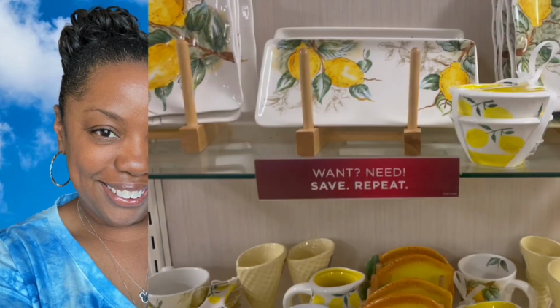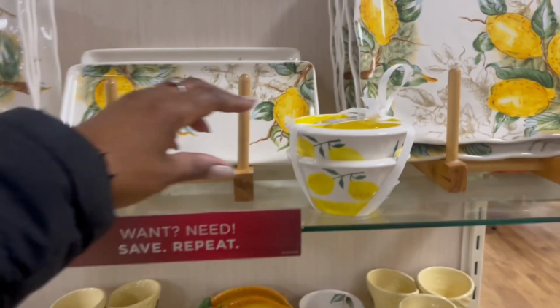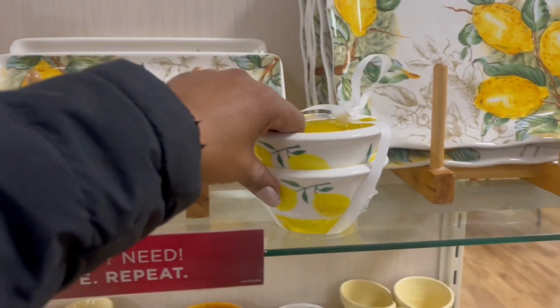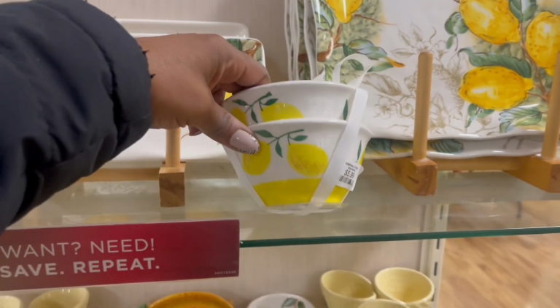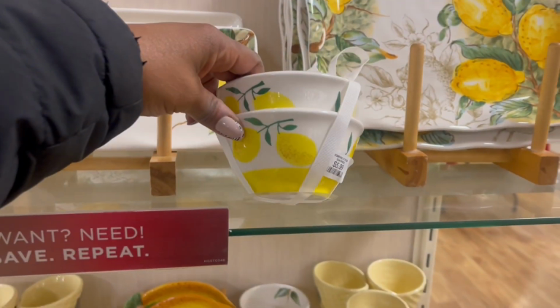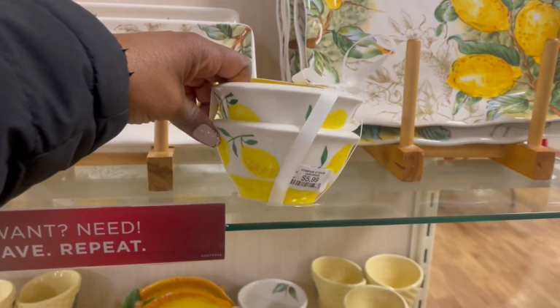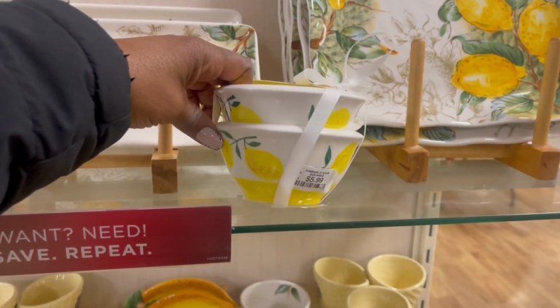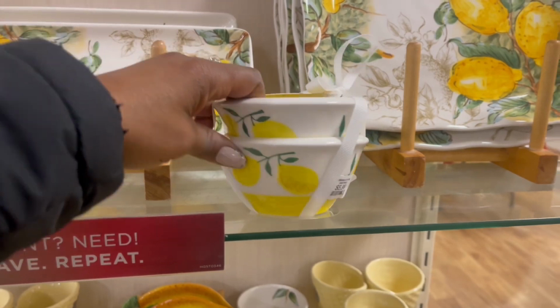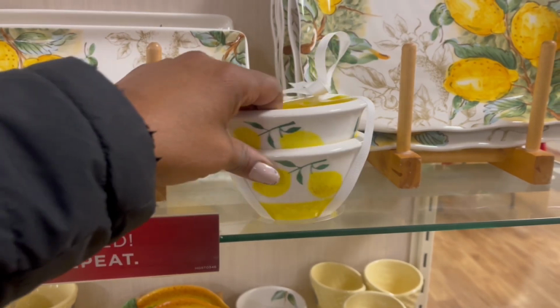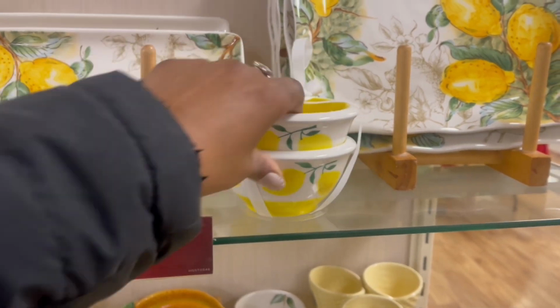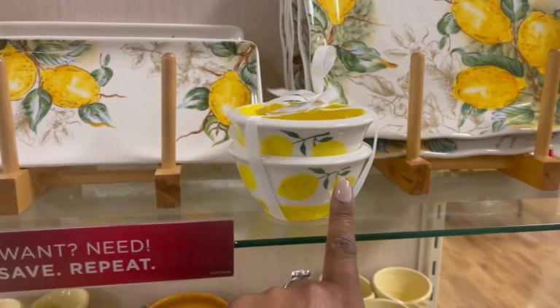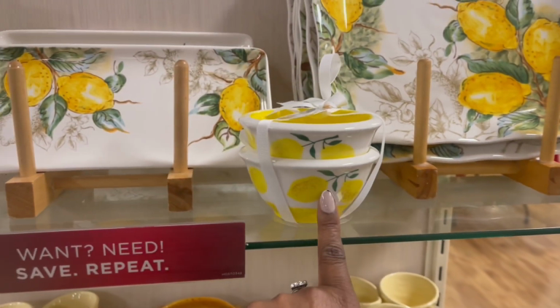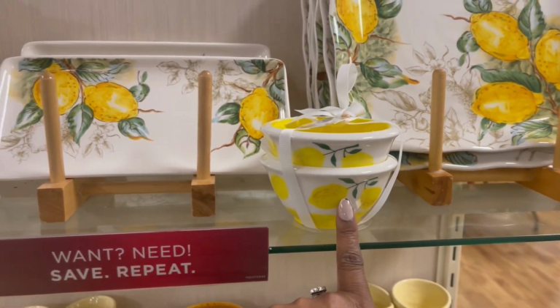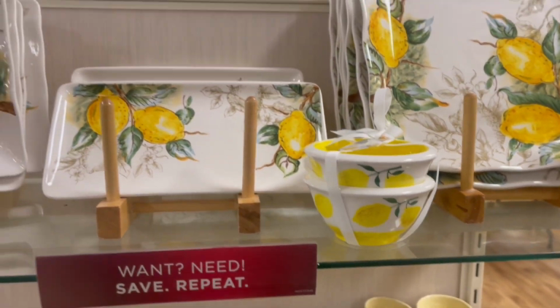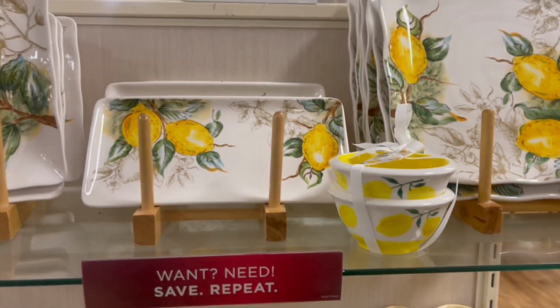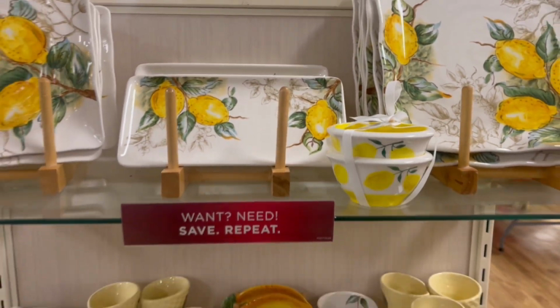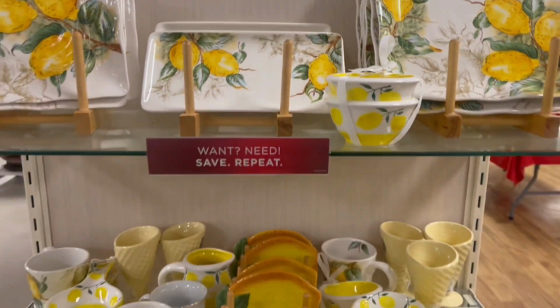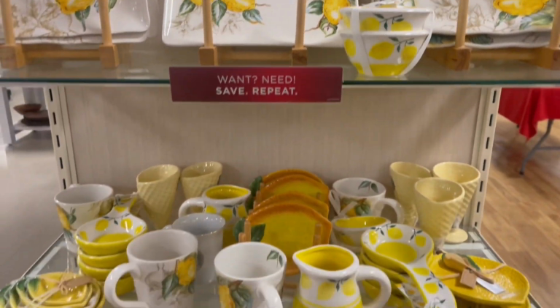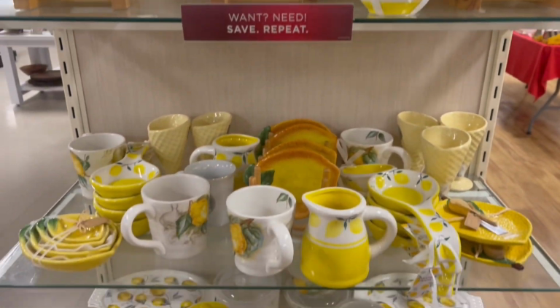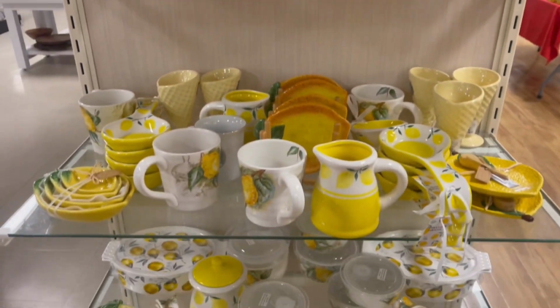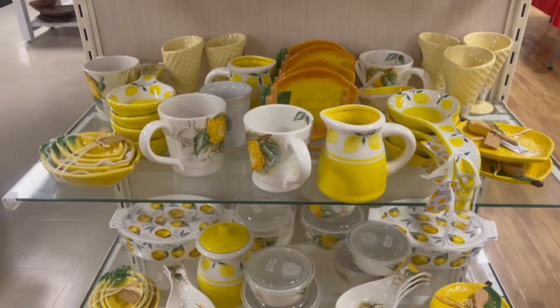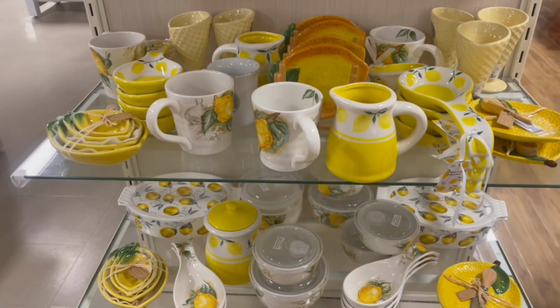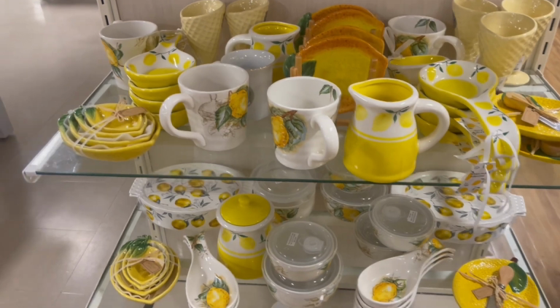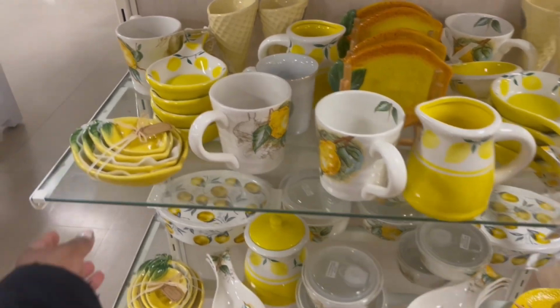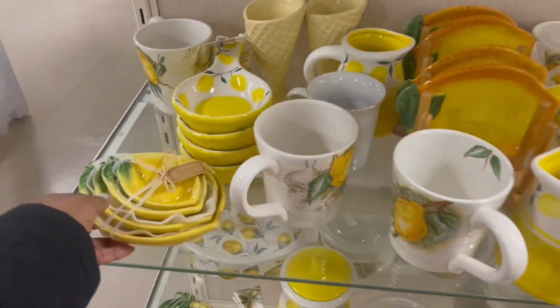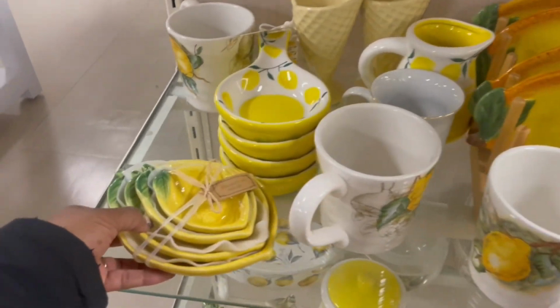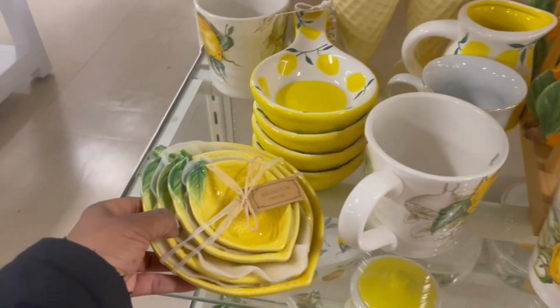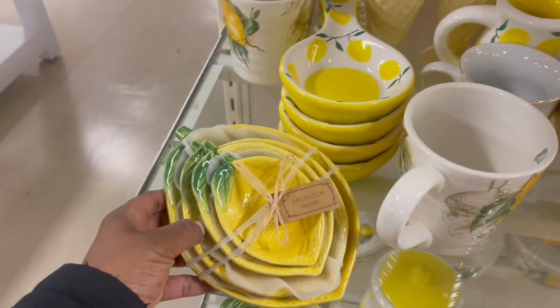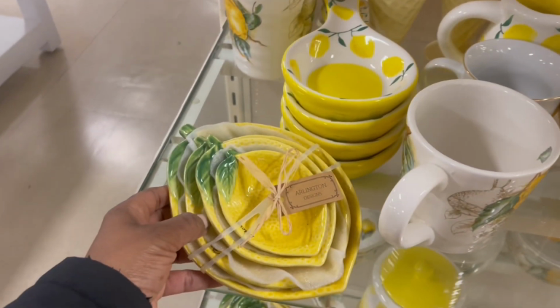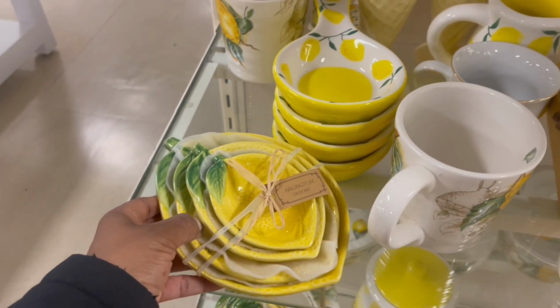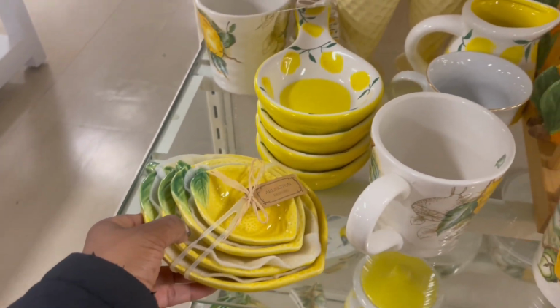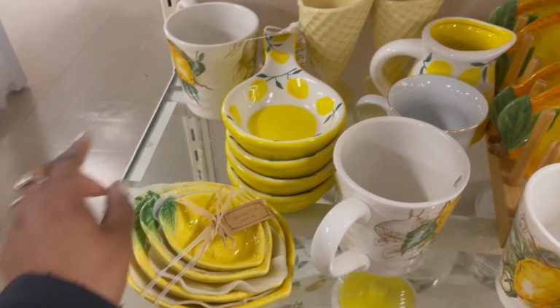Hey guys, I'm at Marshall's Home Goods. Look, $5.99. I think I have these. So all of this lemon stuff is out now. Look at that. That is pretty.